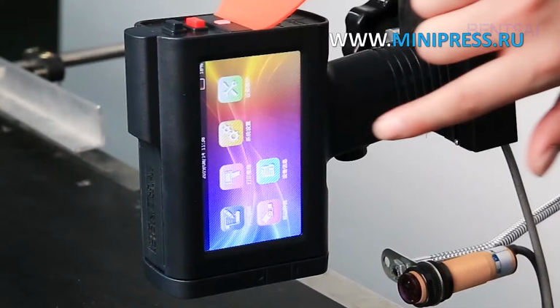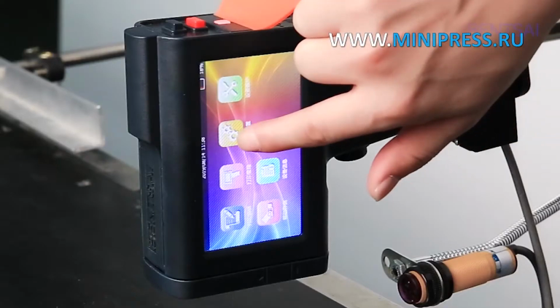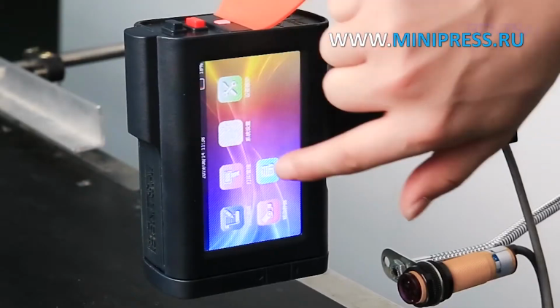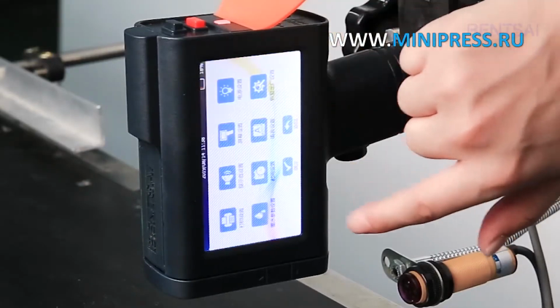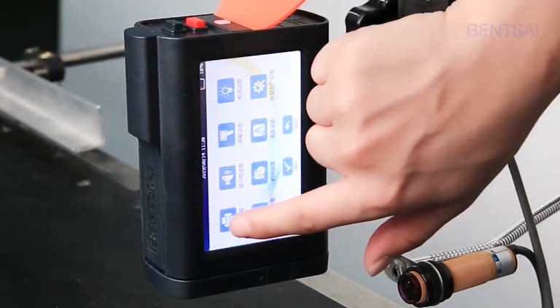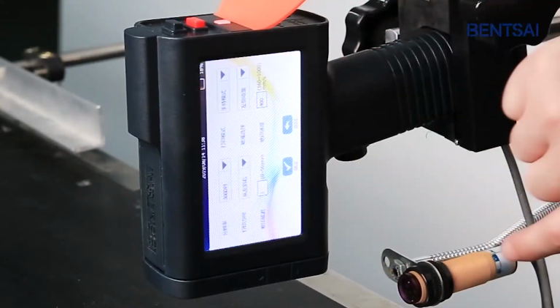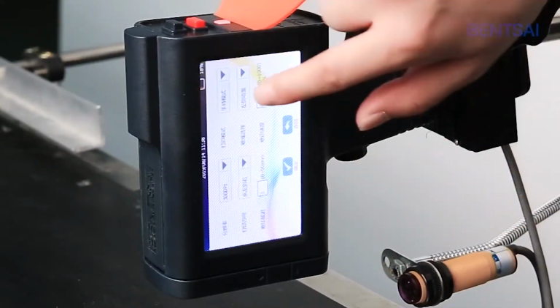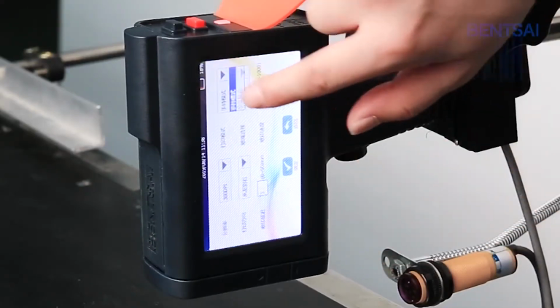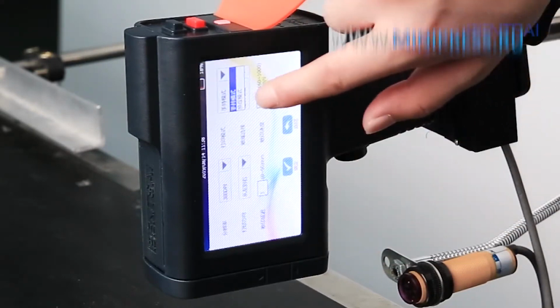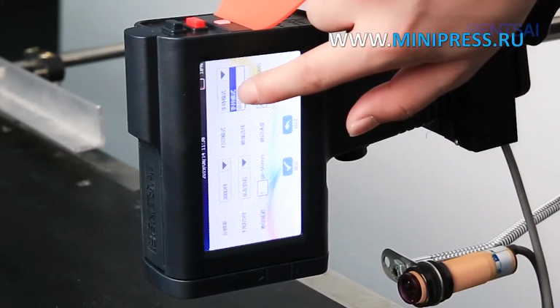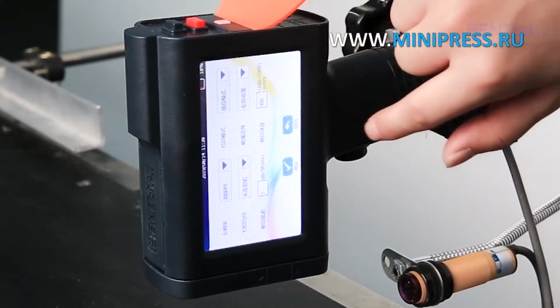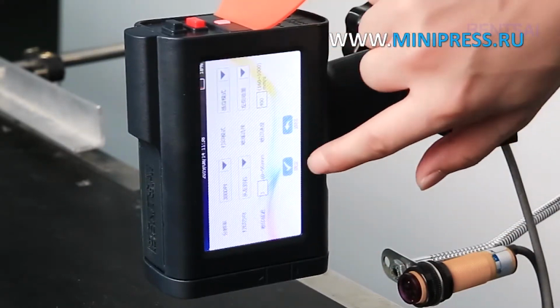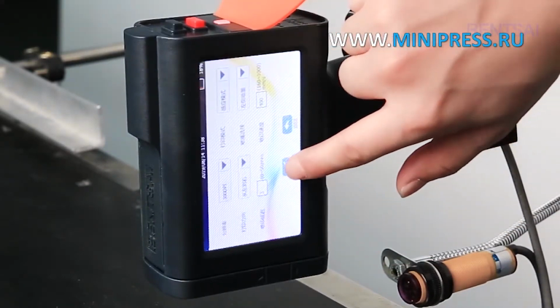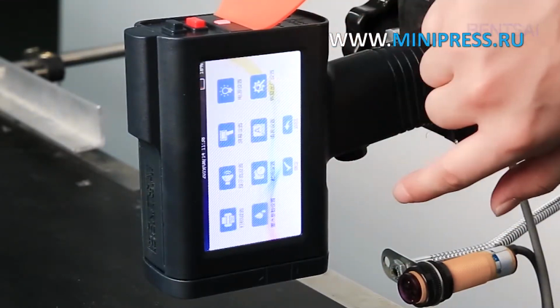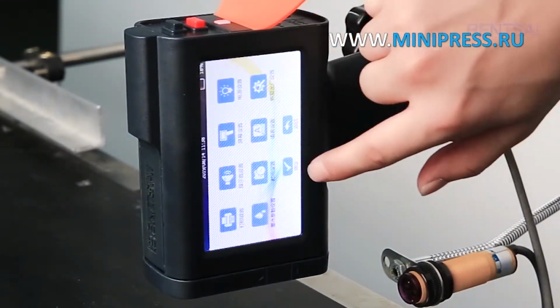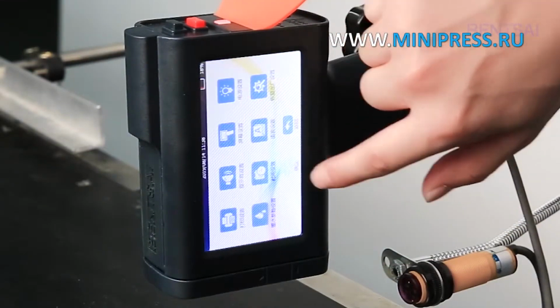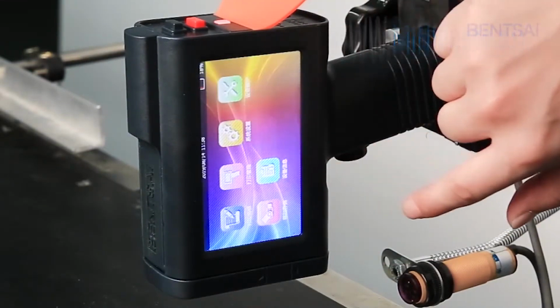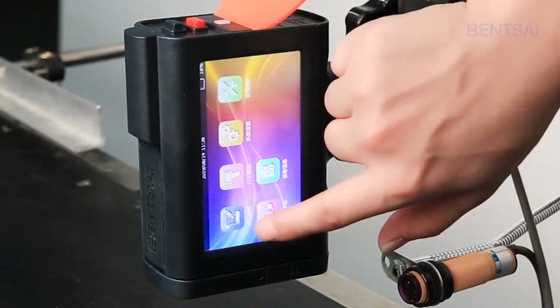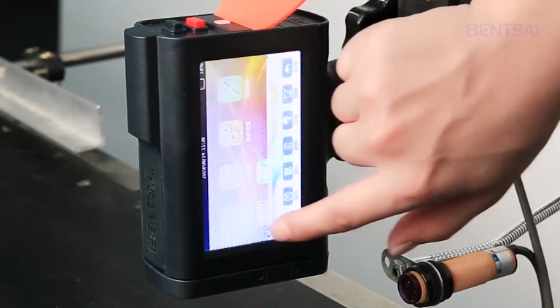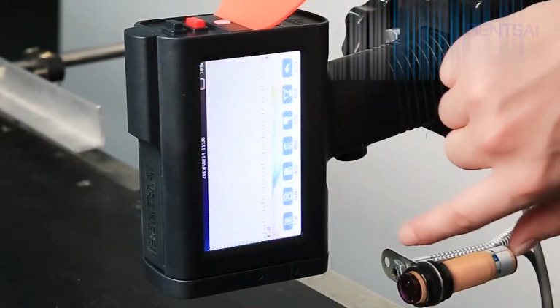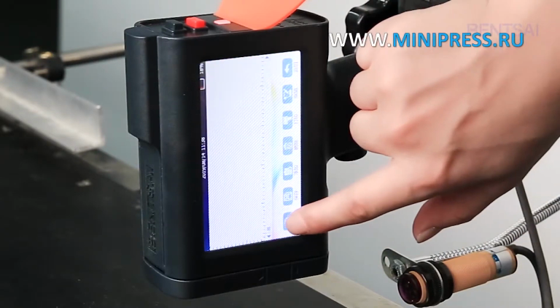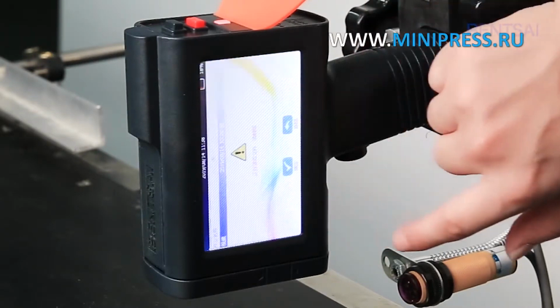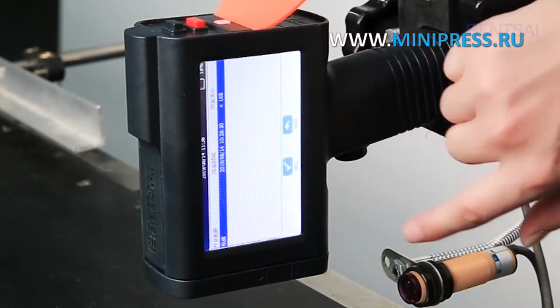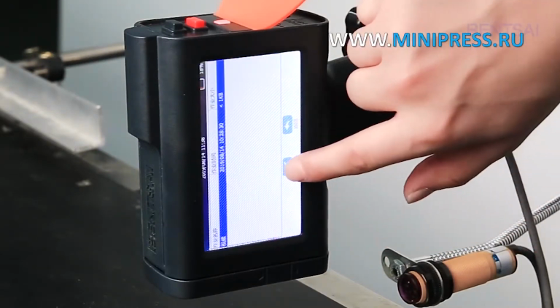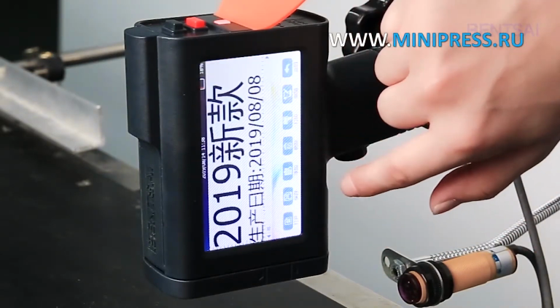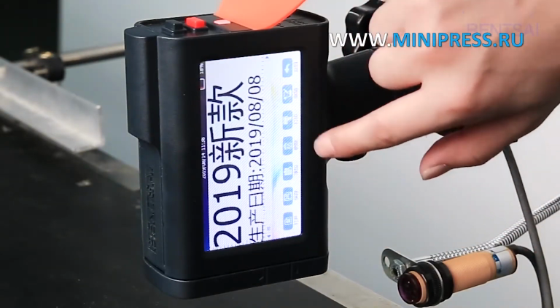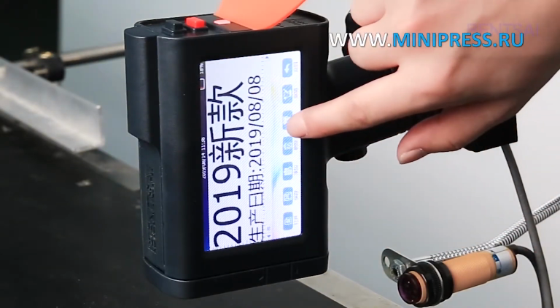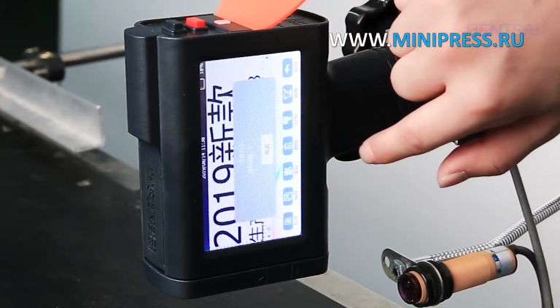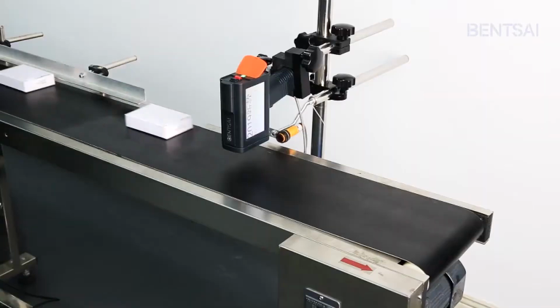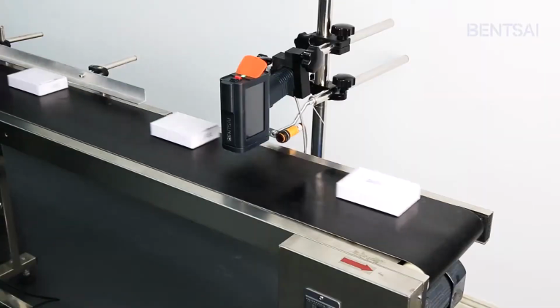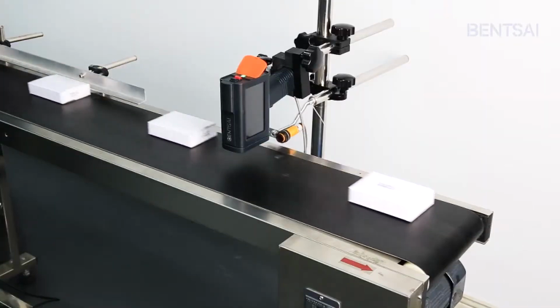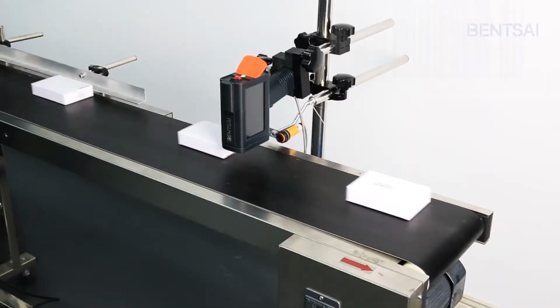Our exhaustive catalog comprises equipment produced by Chinese, Indian, Korean, and Thai manufacturers. We are ready to seek for you used pharmaceutical equipment made by Russian and European manufacturers.